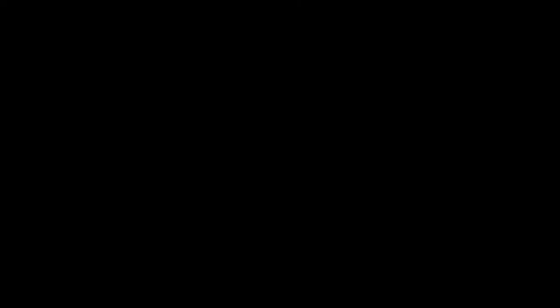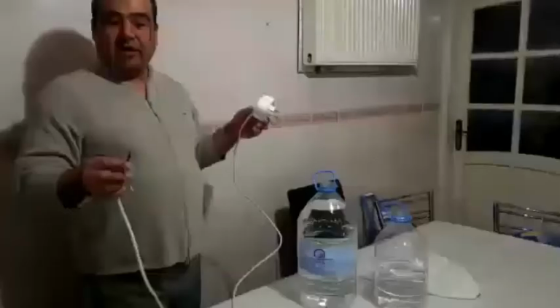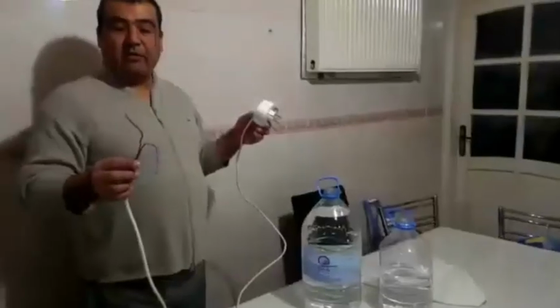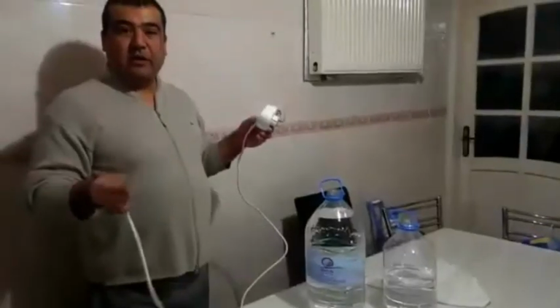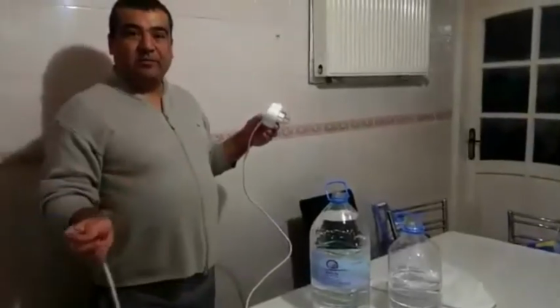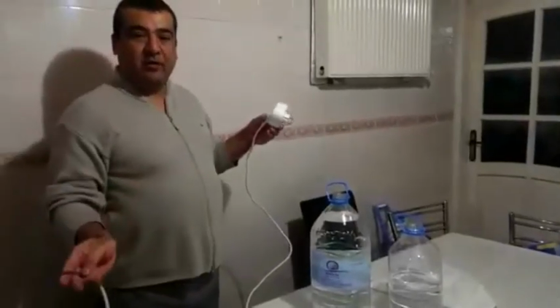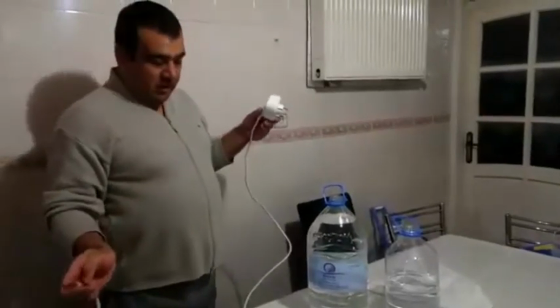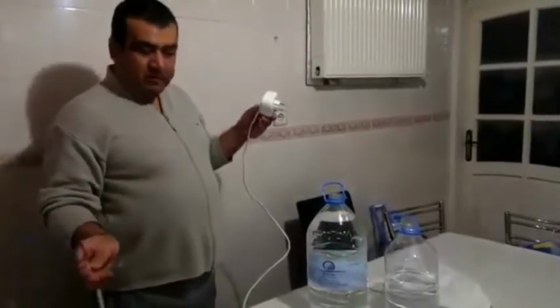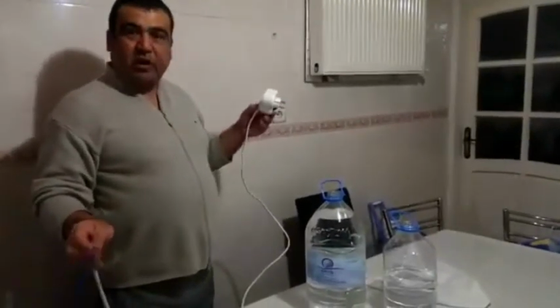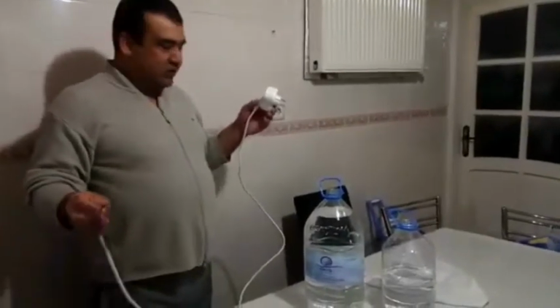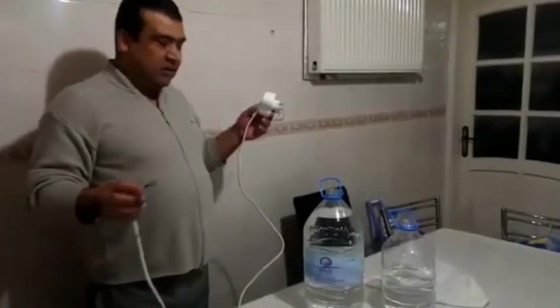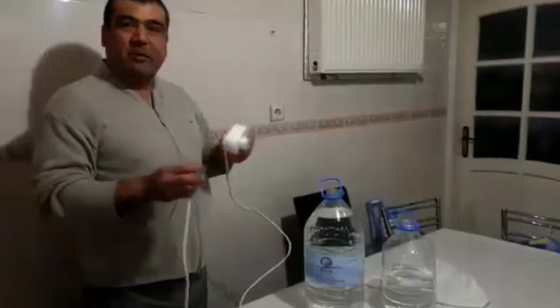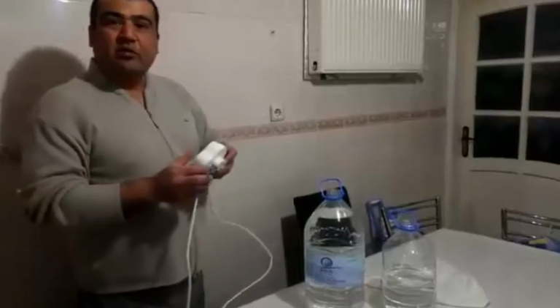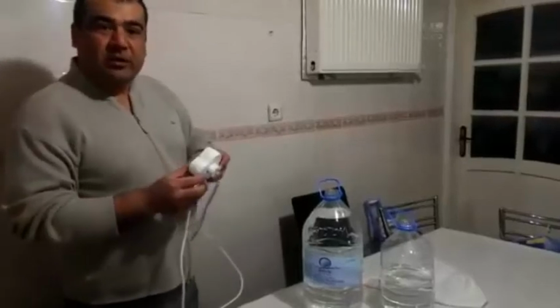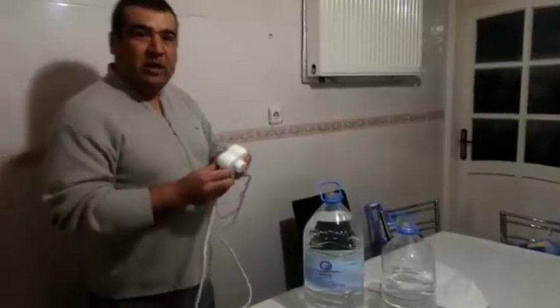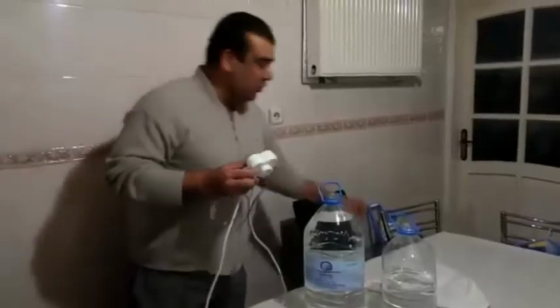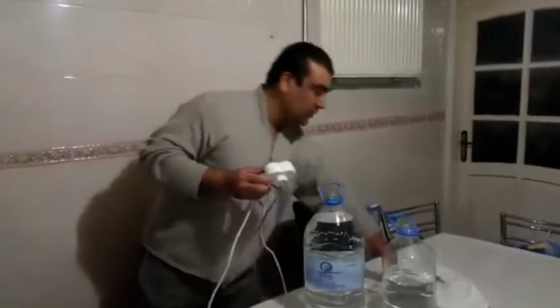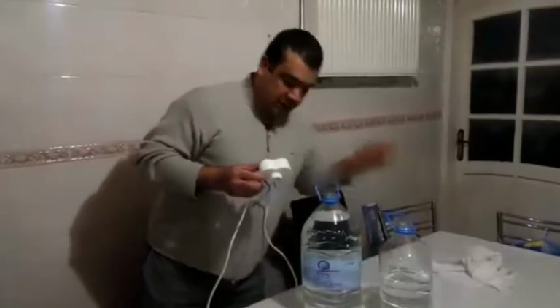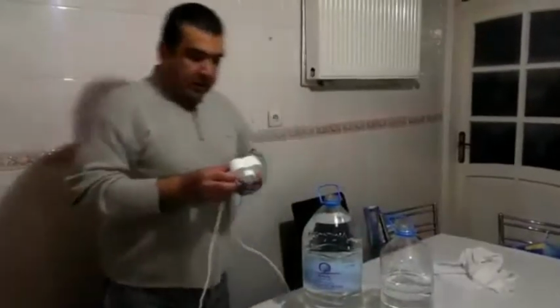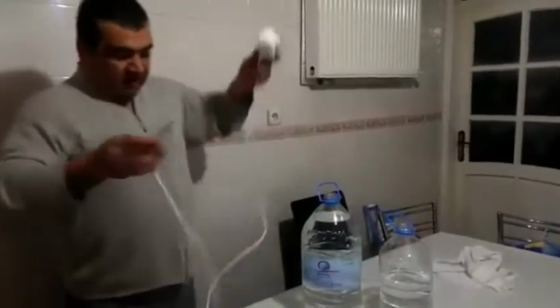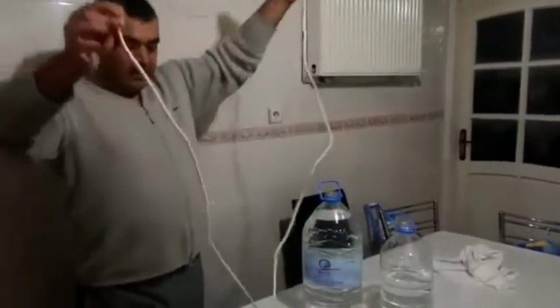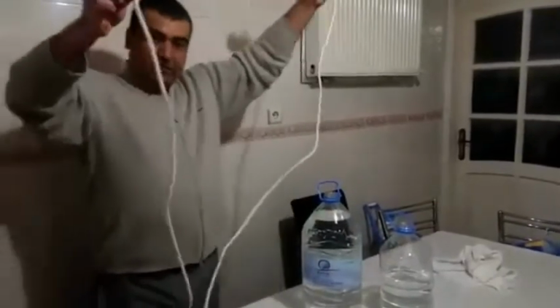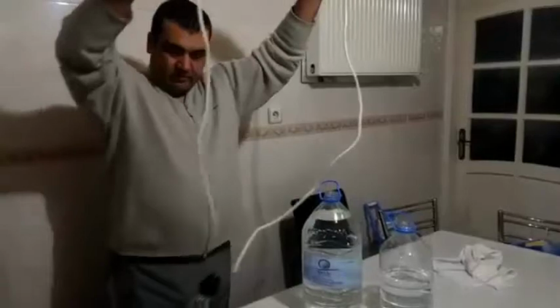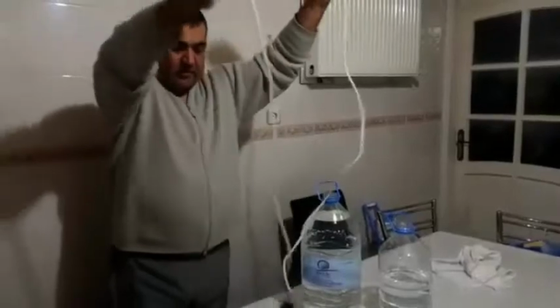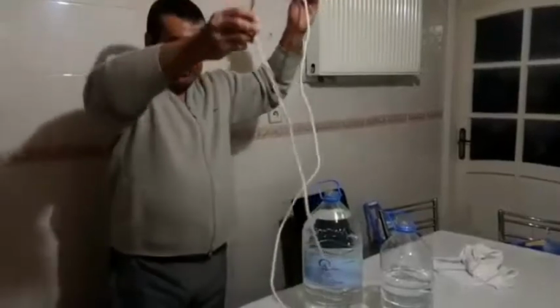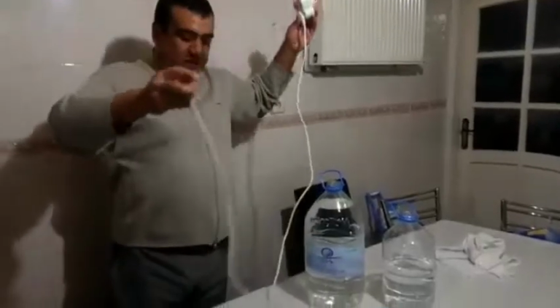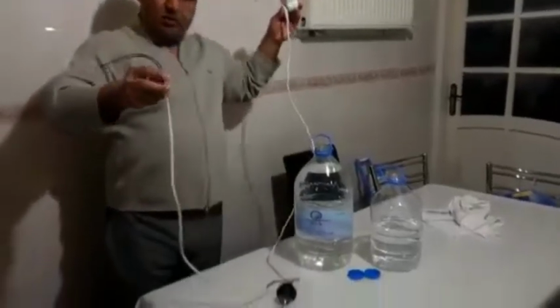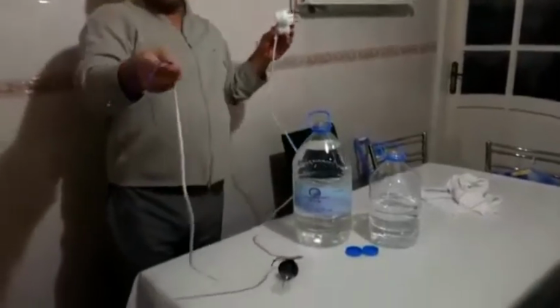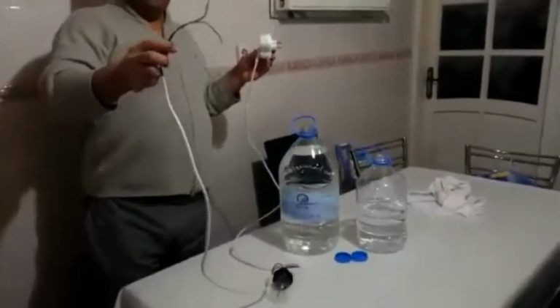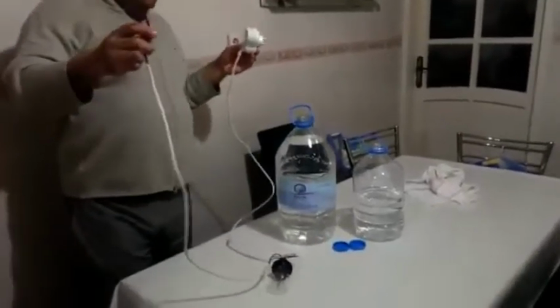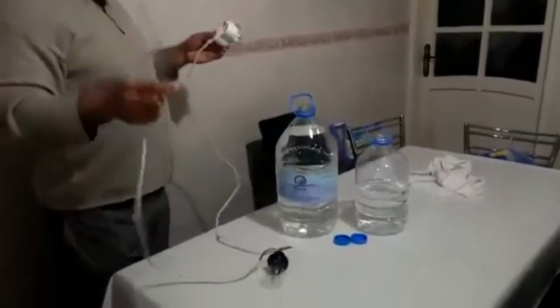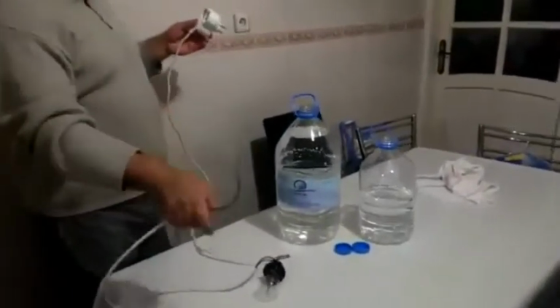Assalamualaikum warahmatullahi wabarakatuh. How are you? Now I will show you how we can check the Zamzam — true Zamzam versus normal water. We have one serial lamp. Brother, just make one serial contact lamp and then check the water.